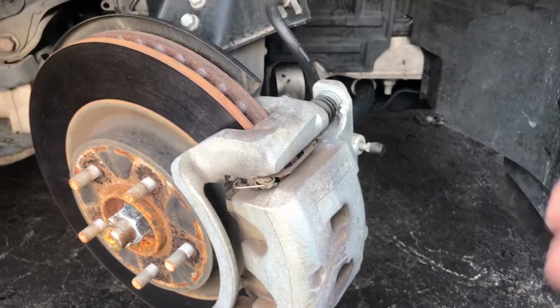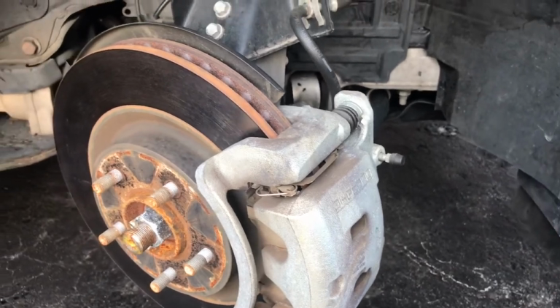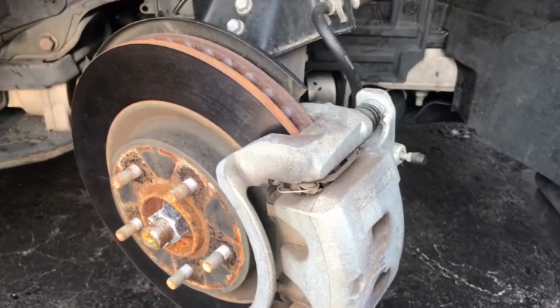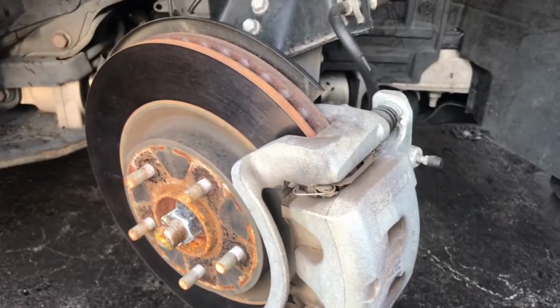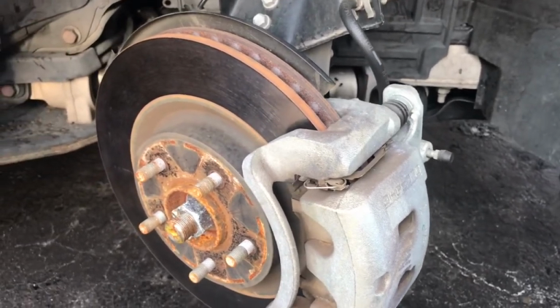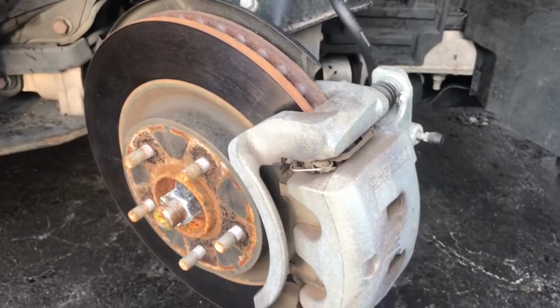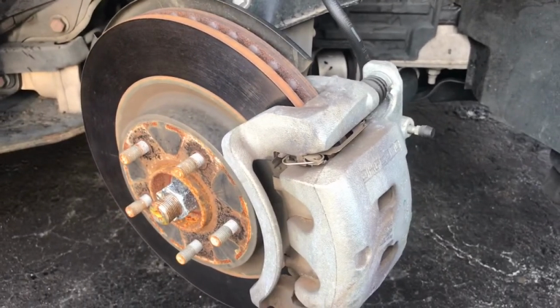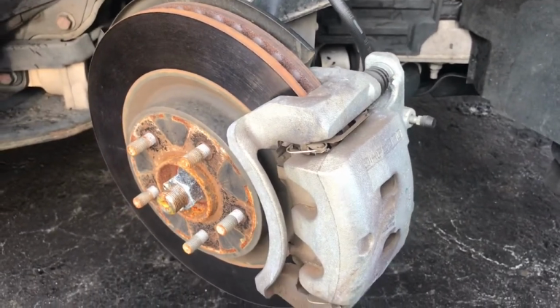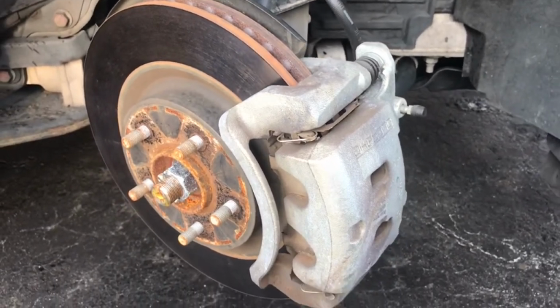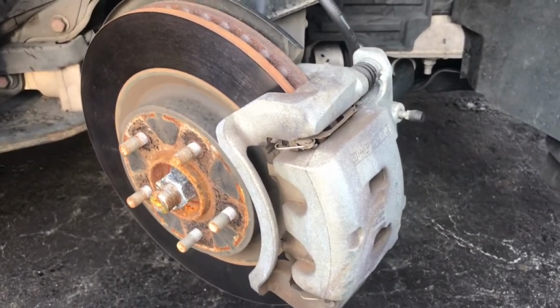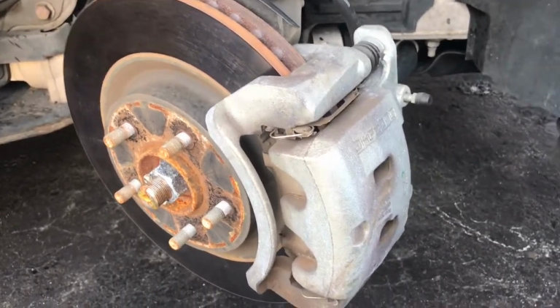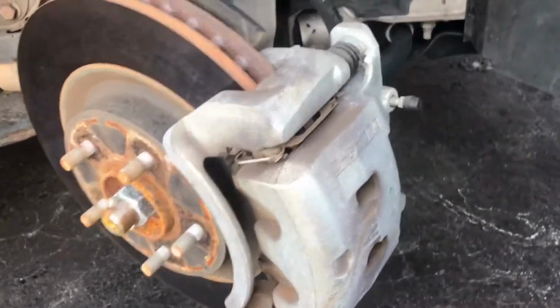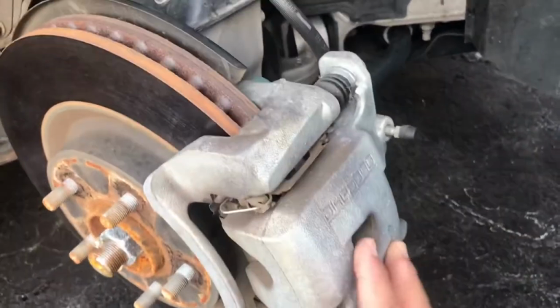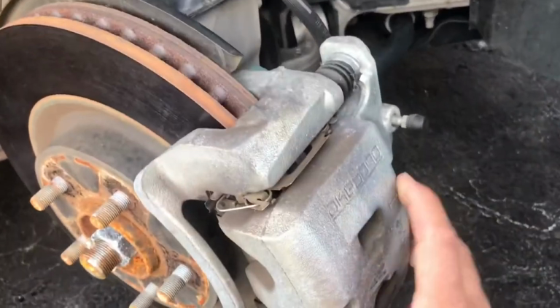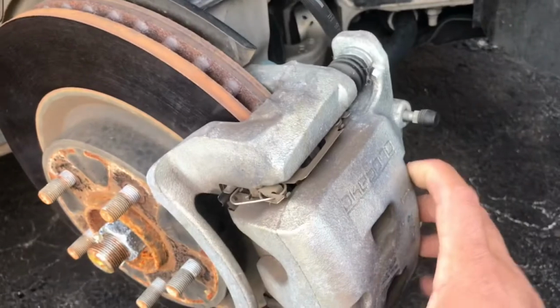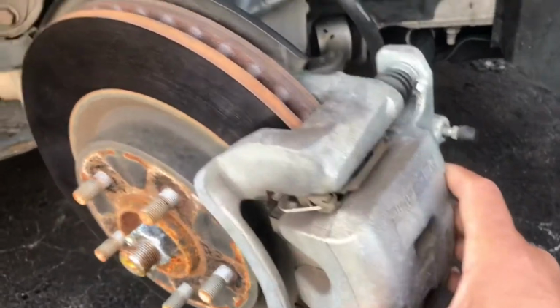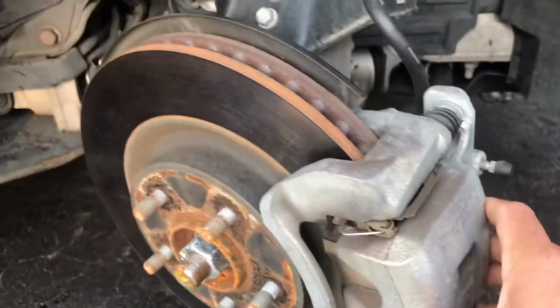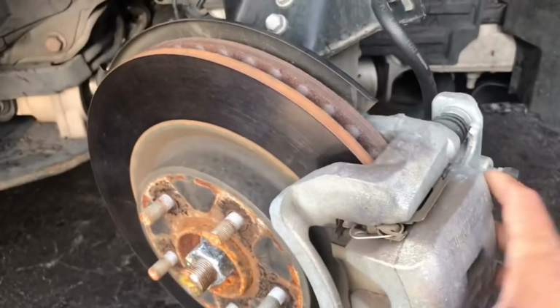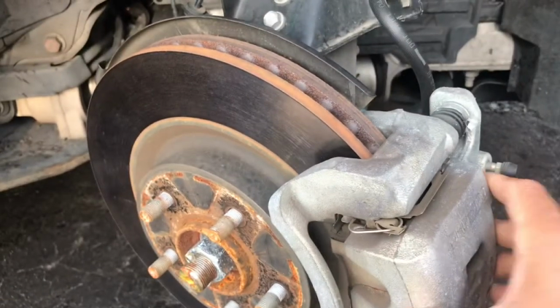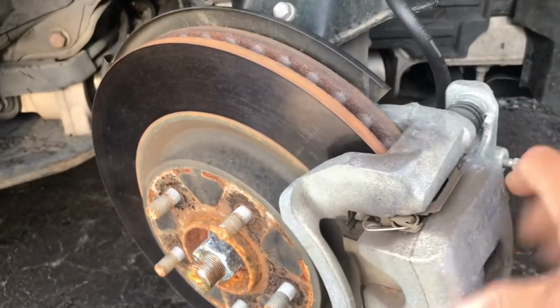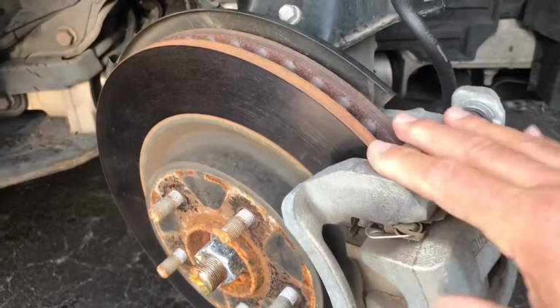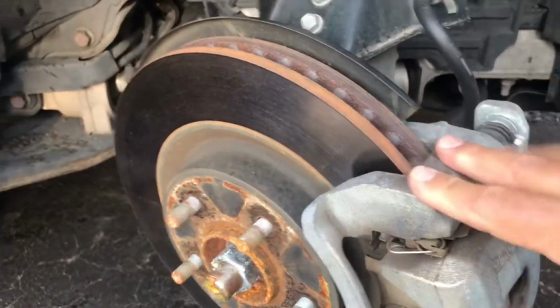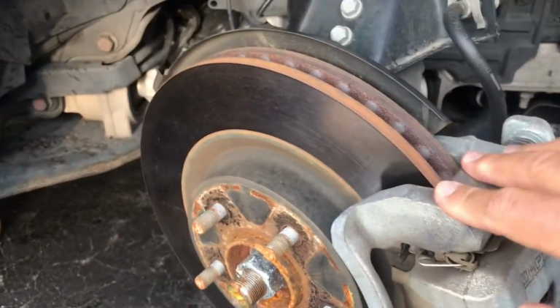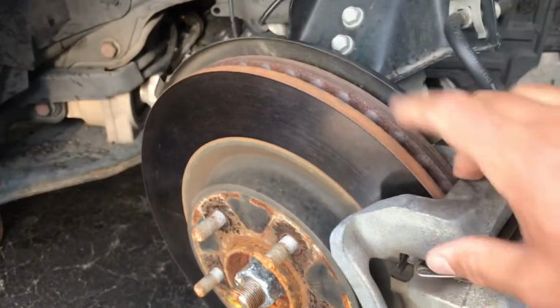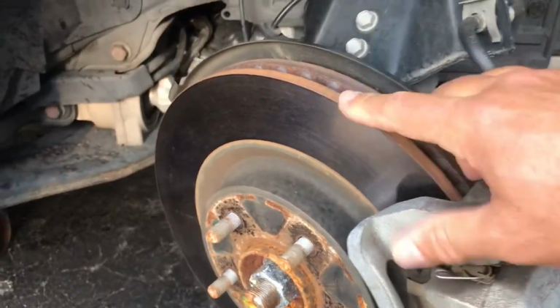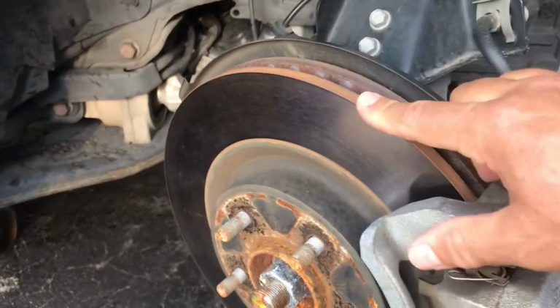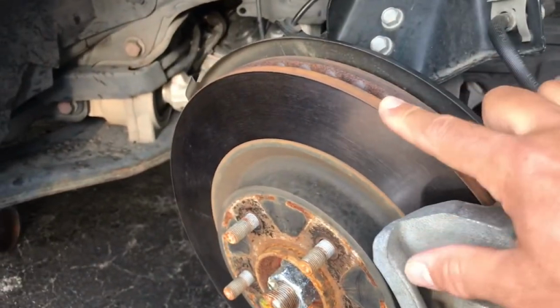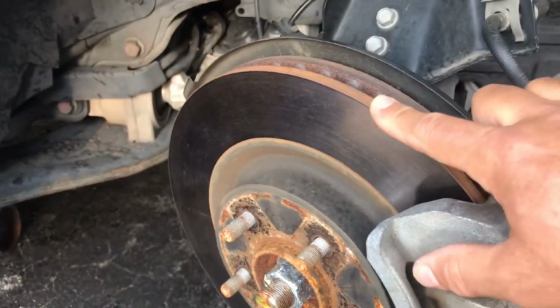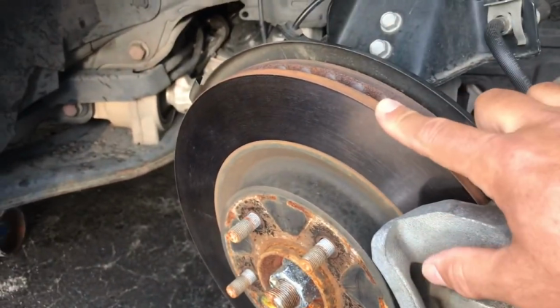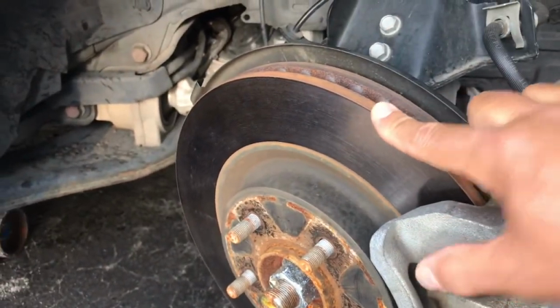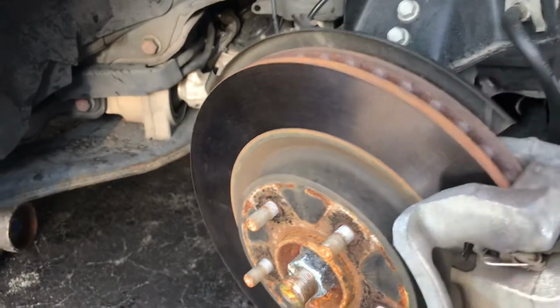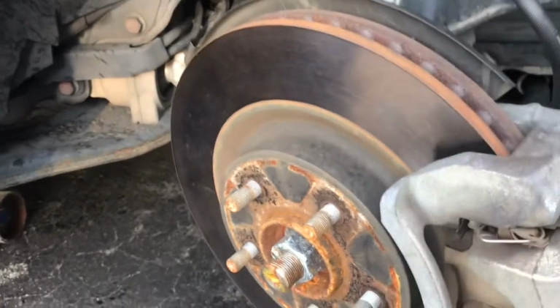If you've seen me do any videos changing brakes, it's pretty much the same thing. You're going to take off the caliper, then take off the bracket, and then take off the rotor to change the rotors.